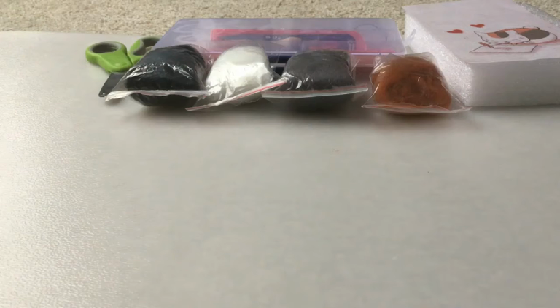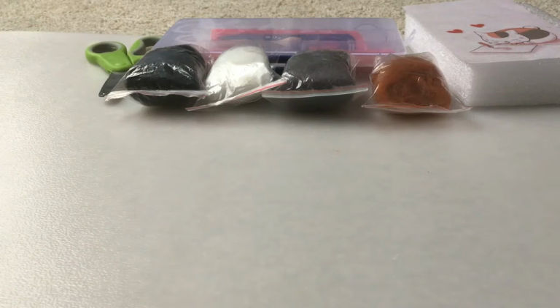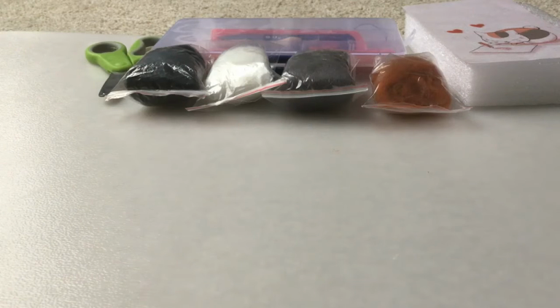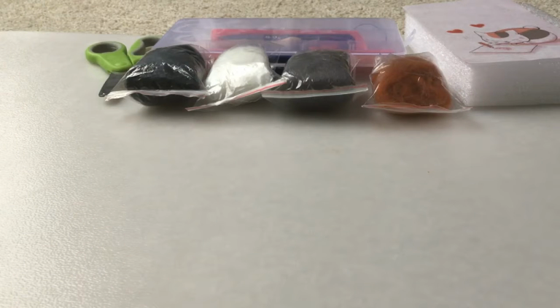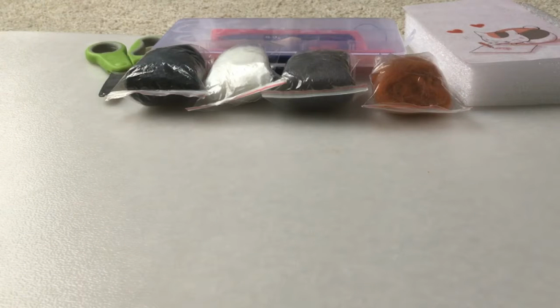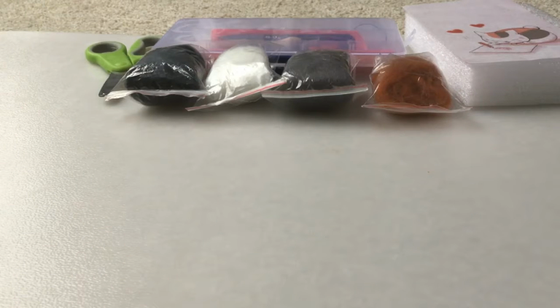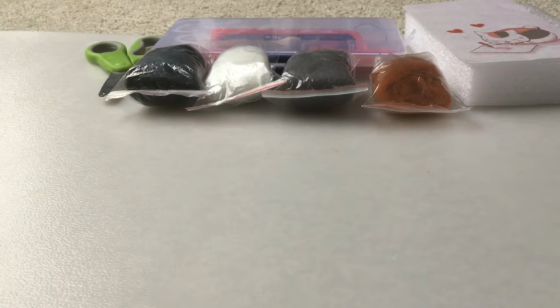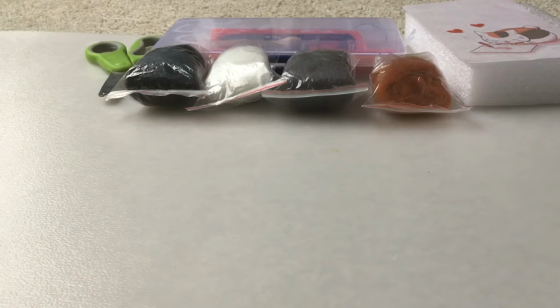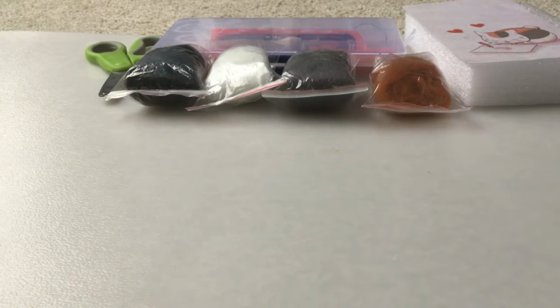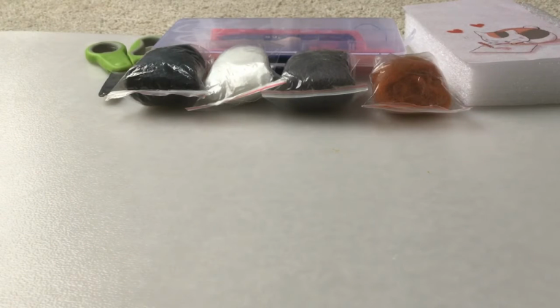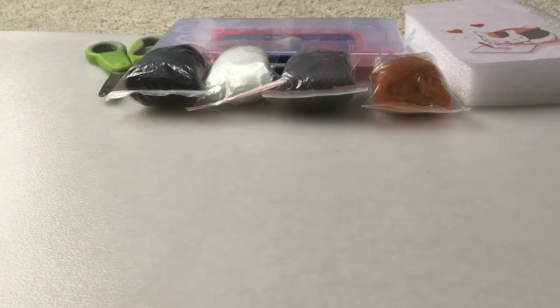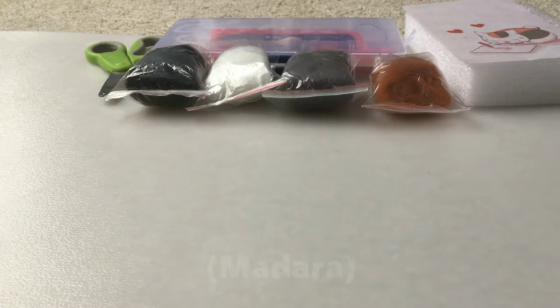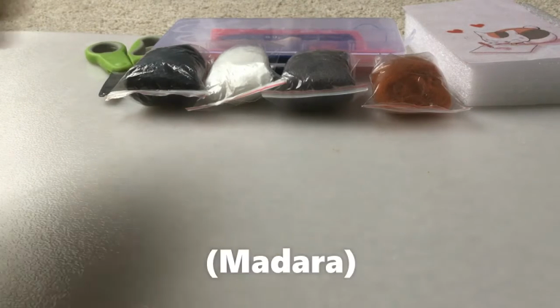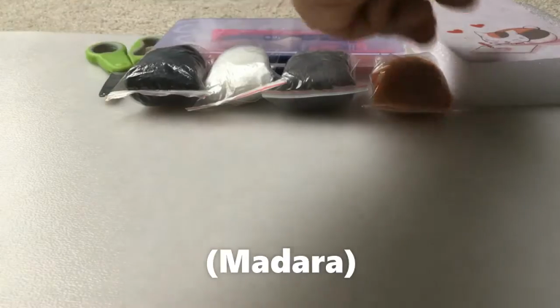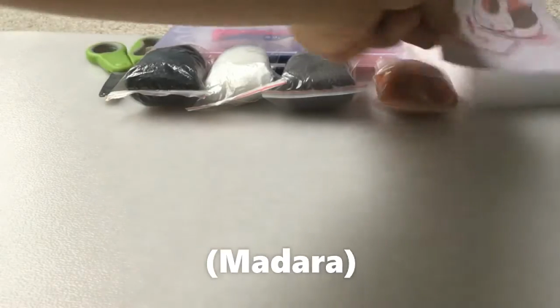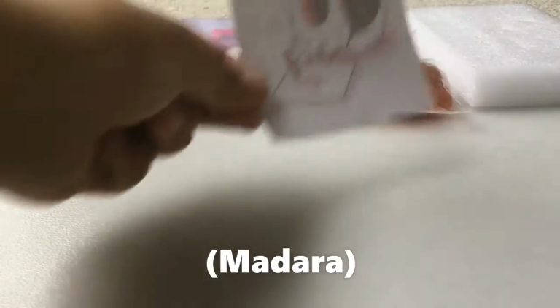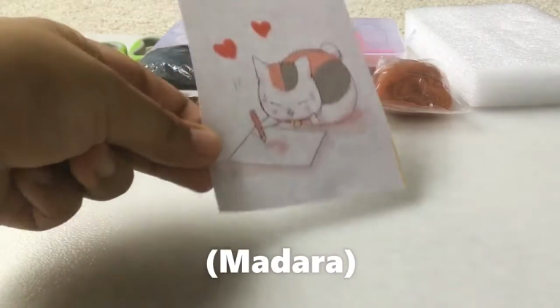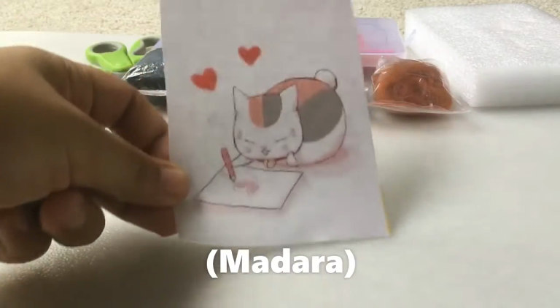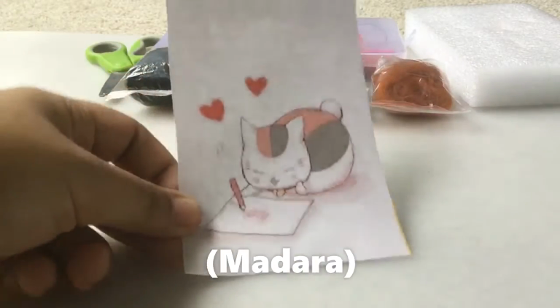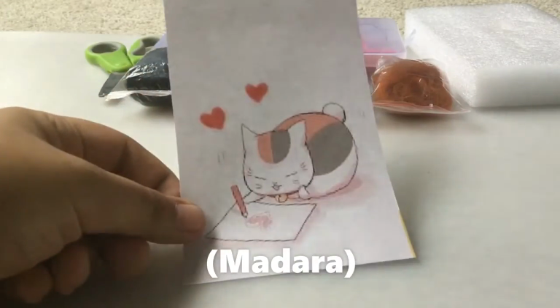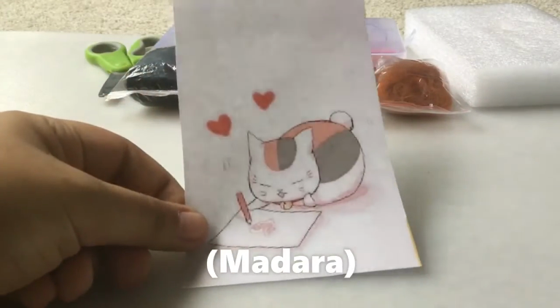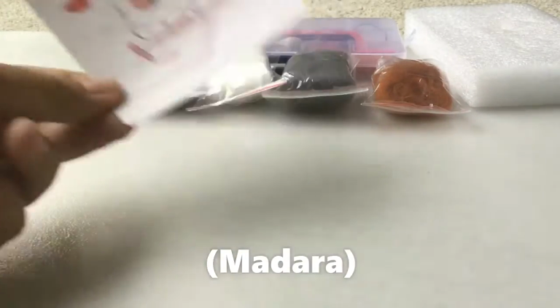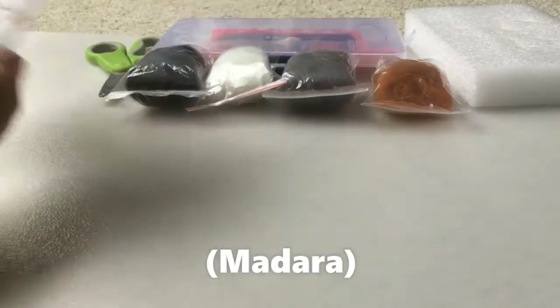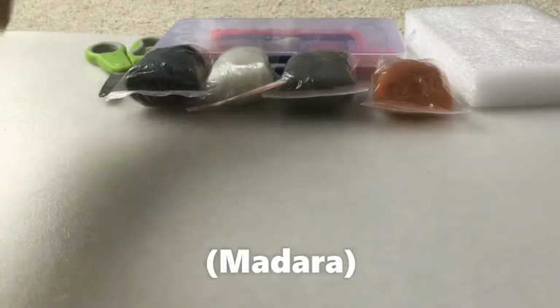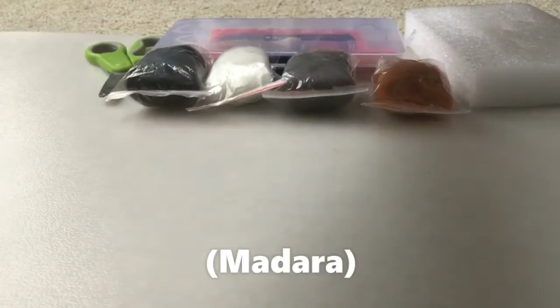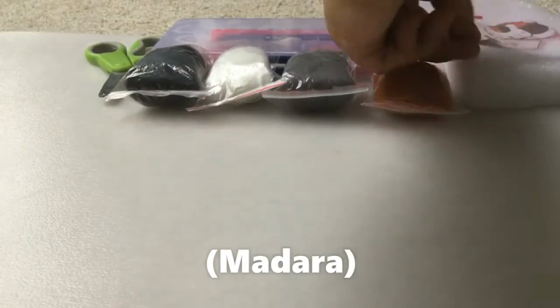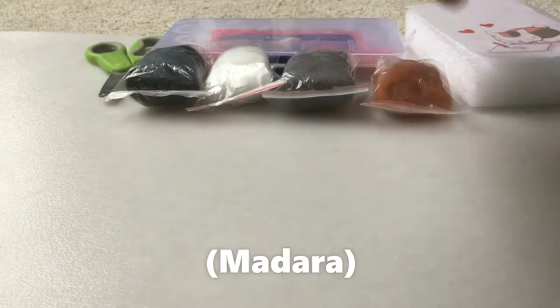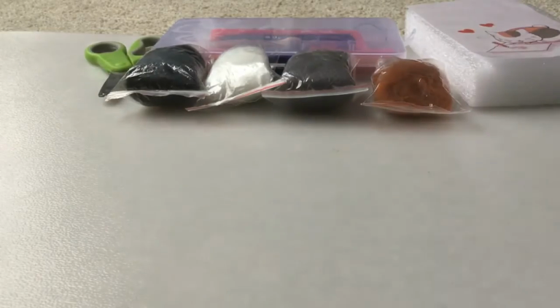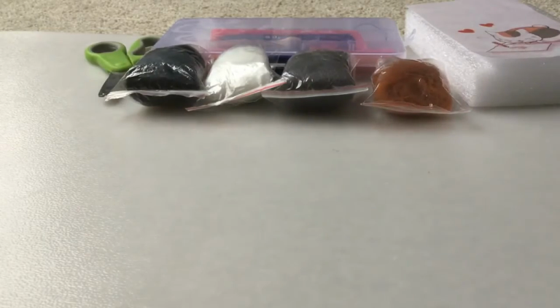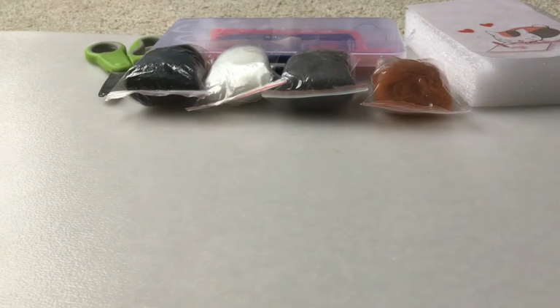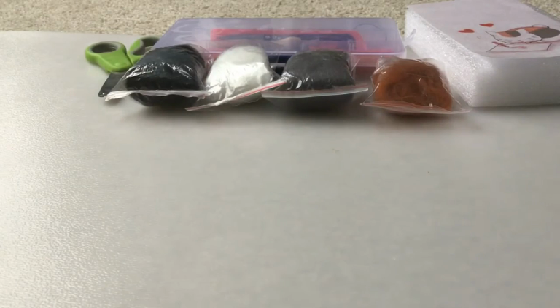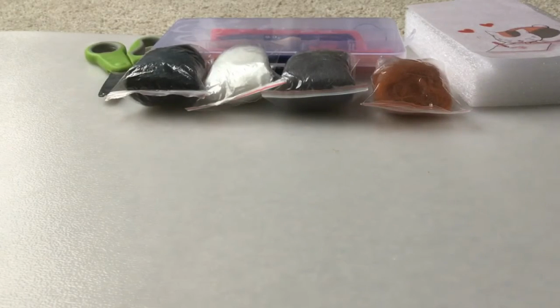Hey! WolfHunter155 here, or Boundless, and today I'm making a needle felt Natsumi cat from the anime Natsumi. It's a pretty good anime.